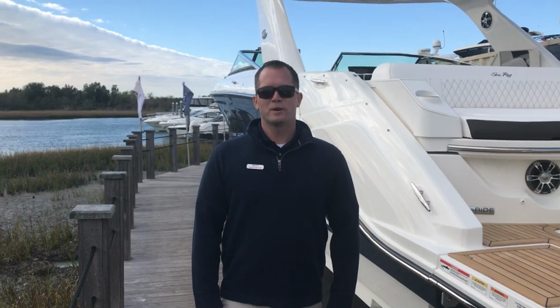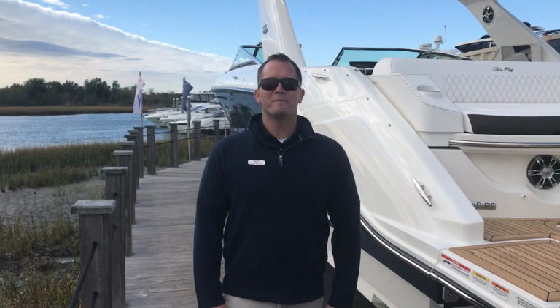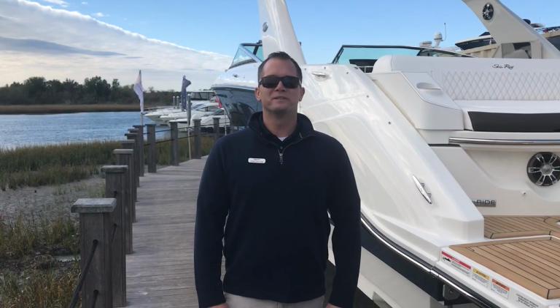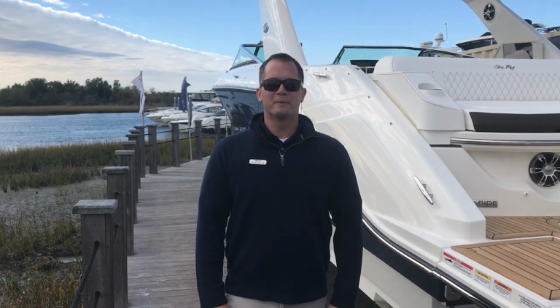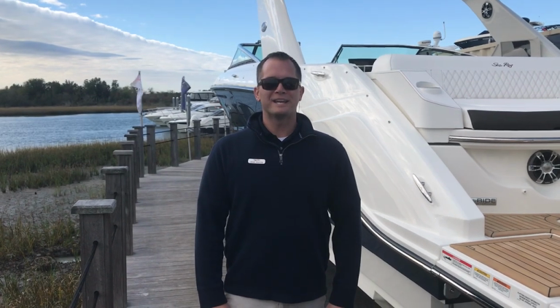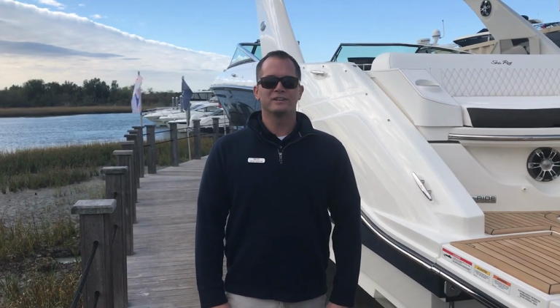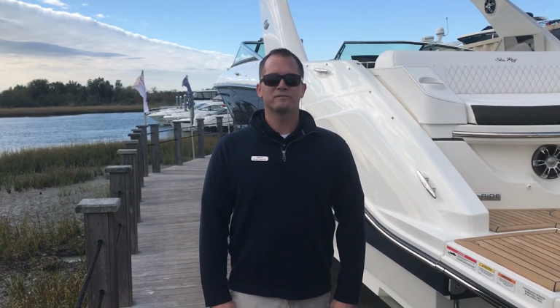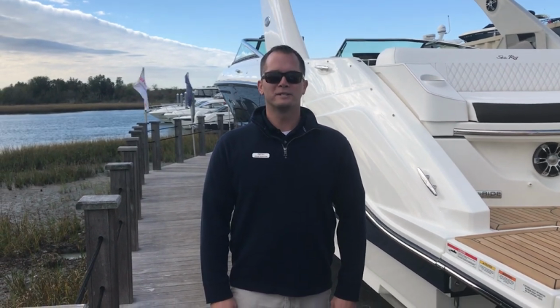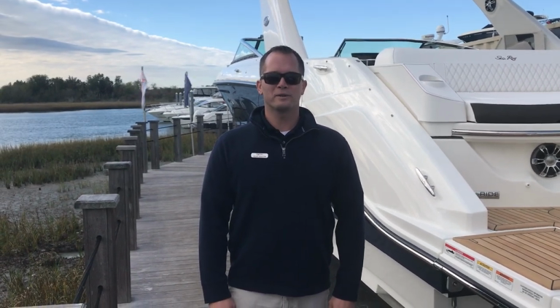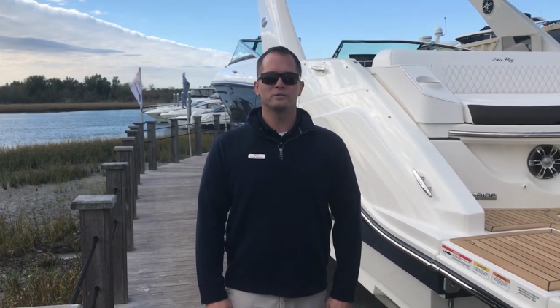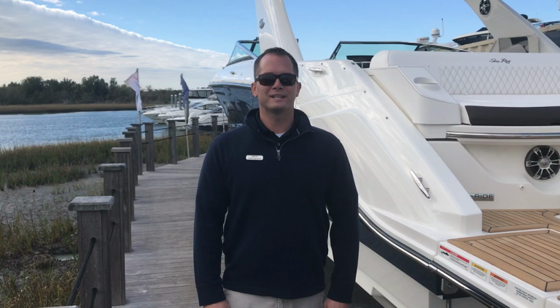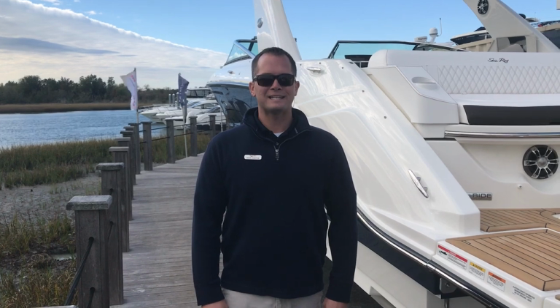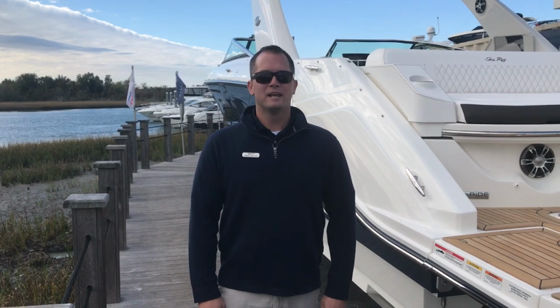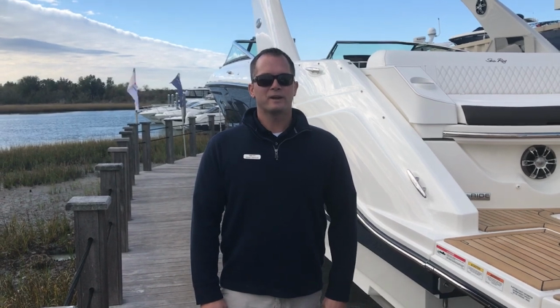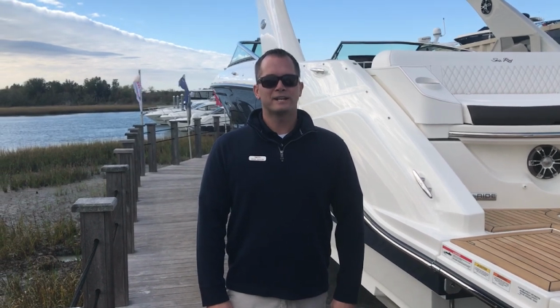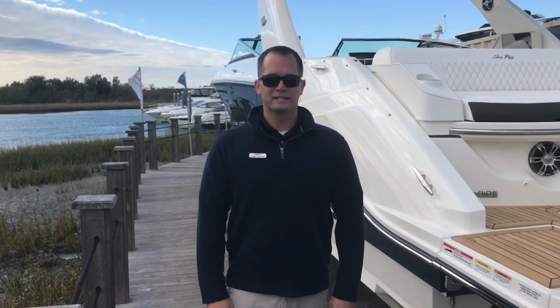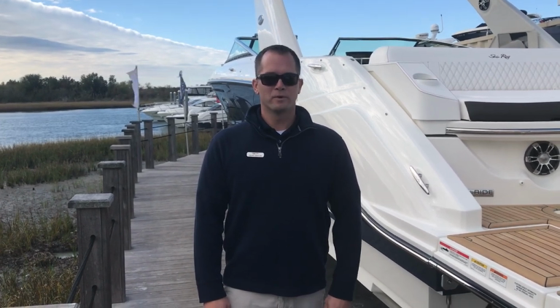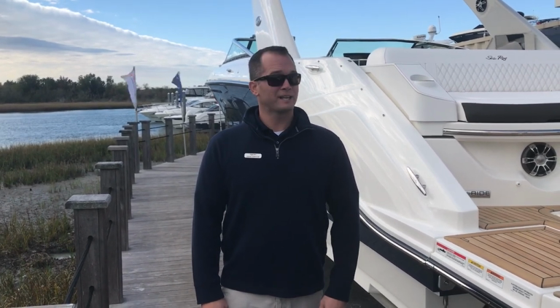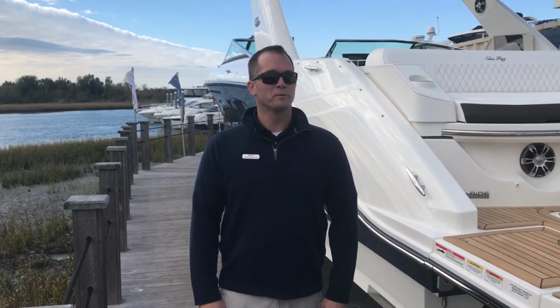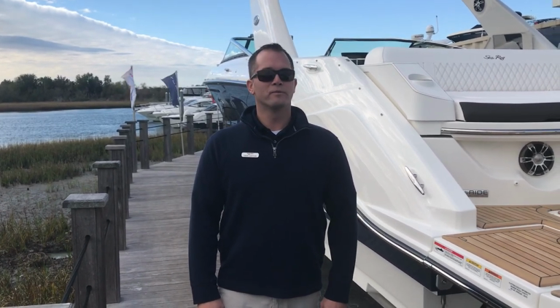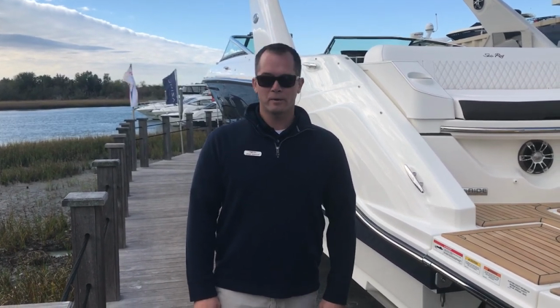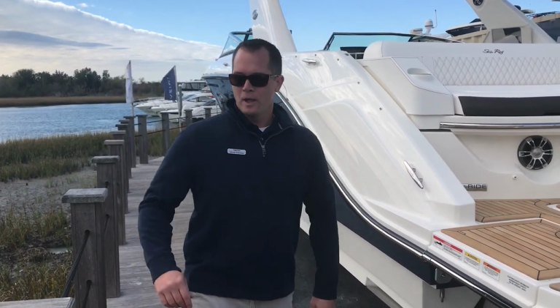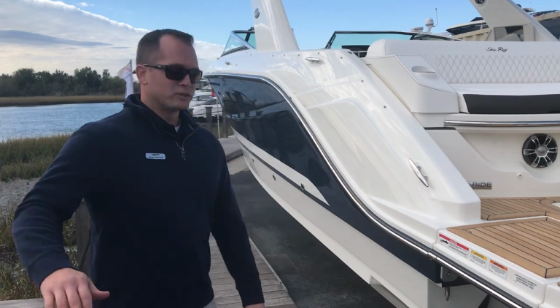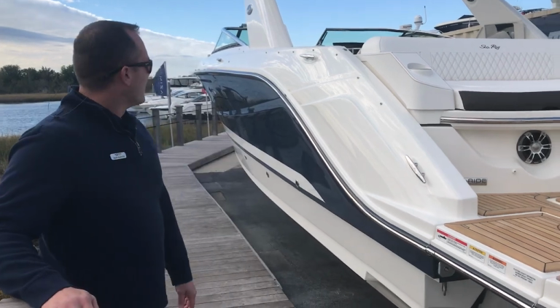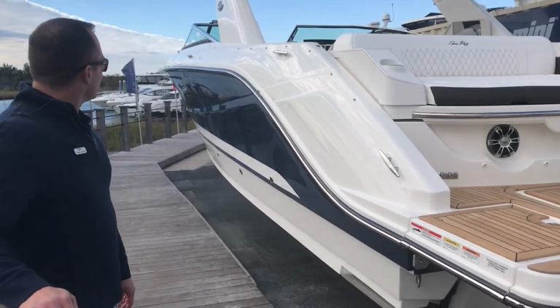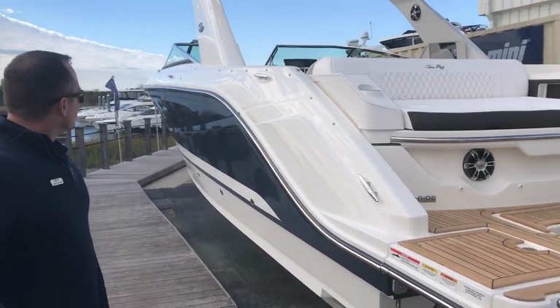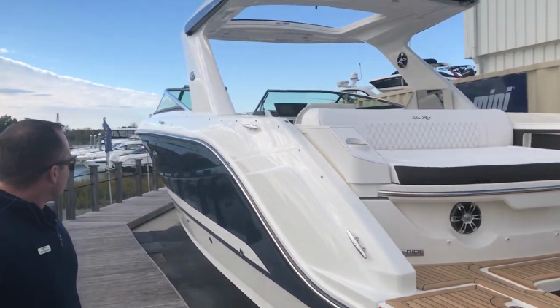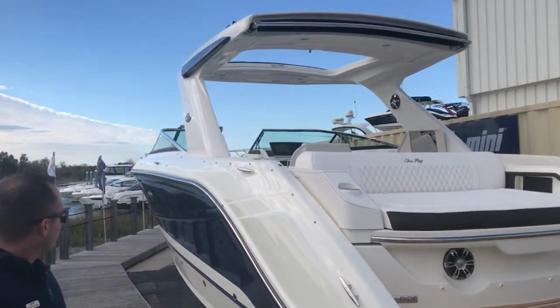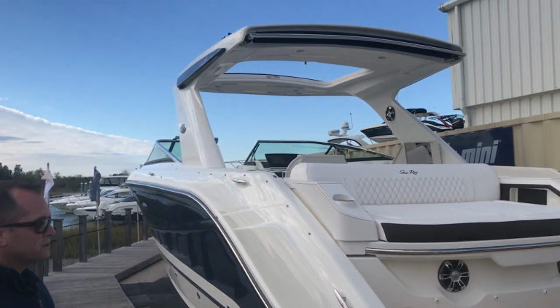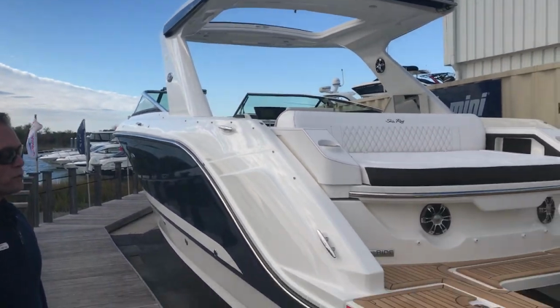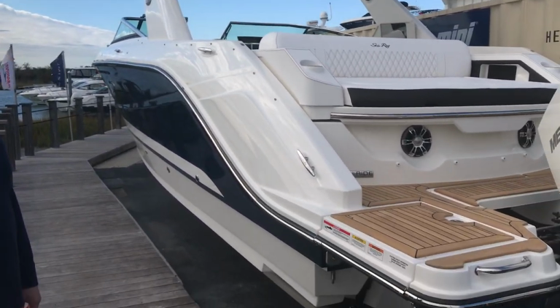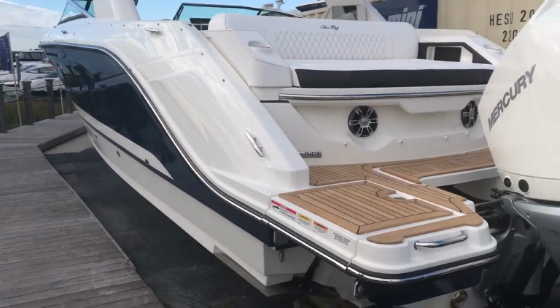Welcome to Marine Max in Wrightsville Beach. My name is Dean Ashton and this afternoon we're going to take a quick look at our 2019 Sea Ray 310 SLX outboard. First I'd like to start with the profile of the boat. The boat has great lines and is equipped with the navy blue hull side with white gel stripe.